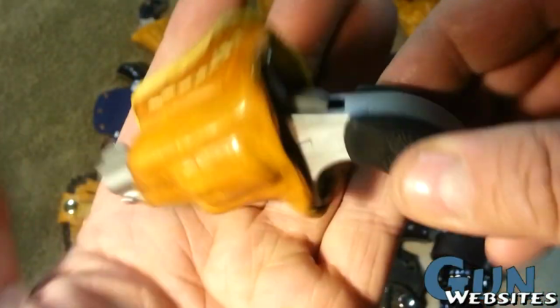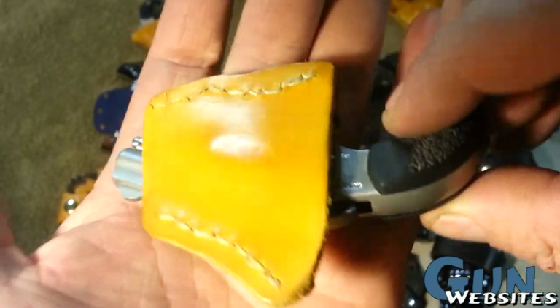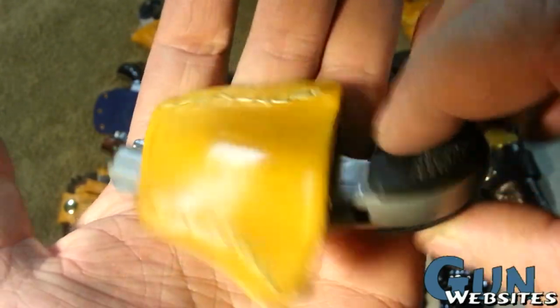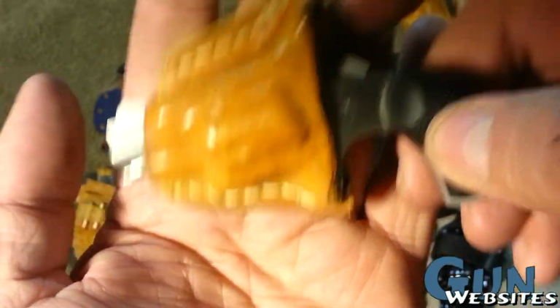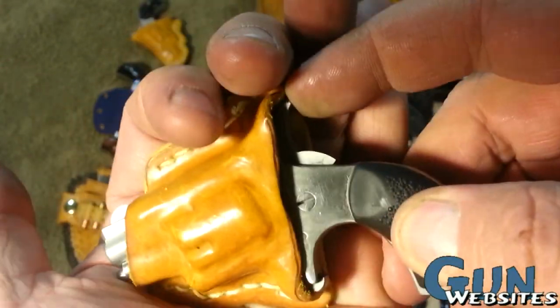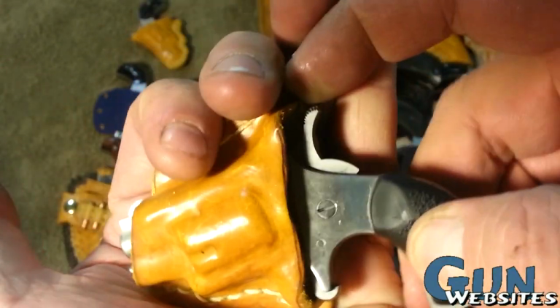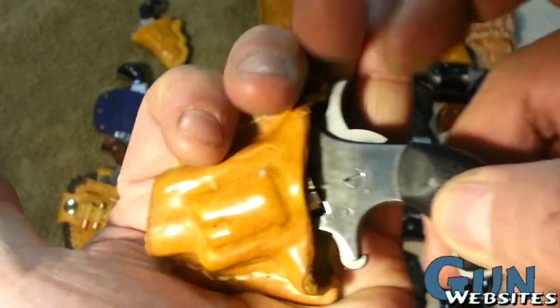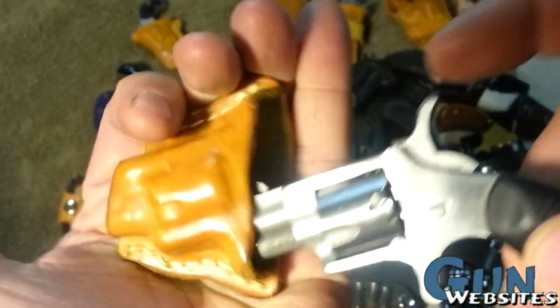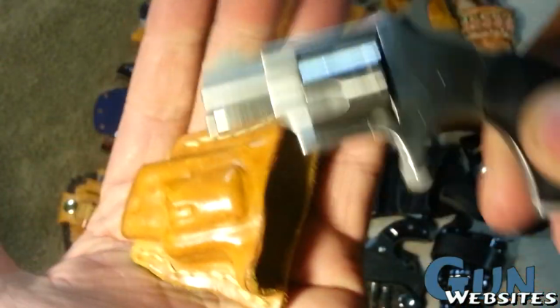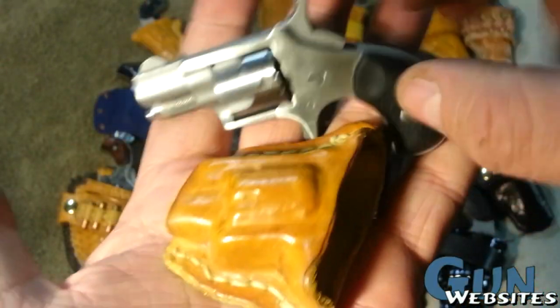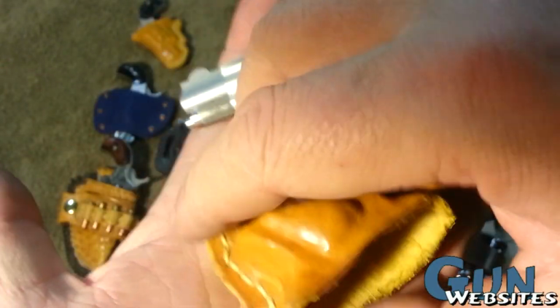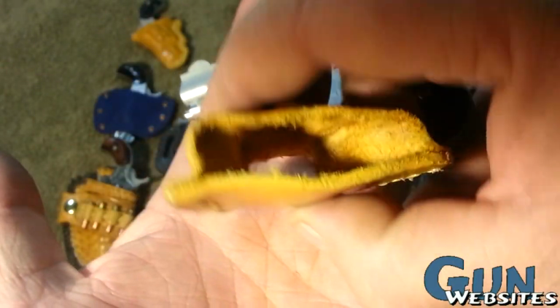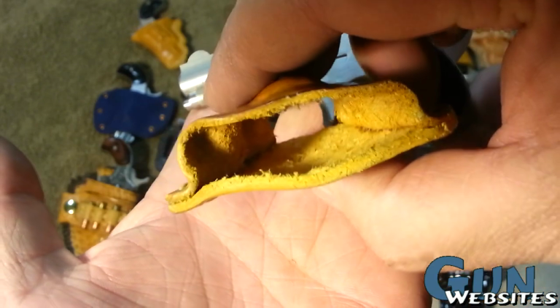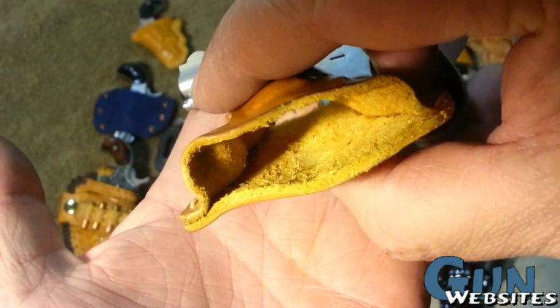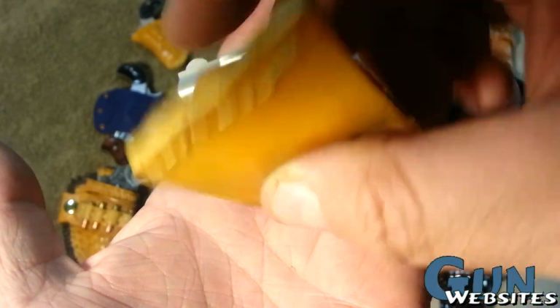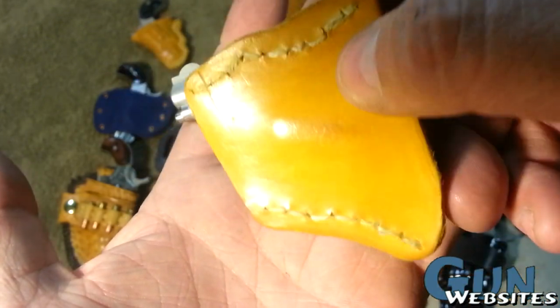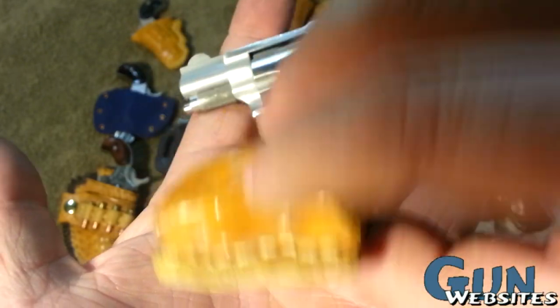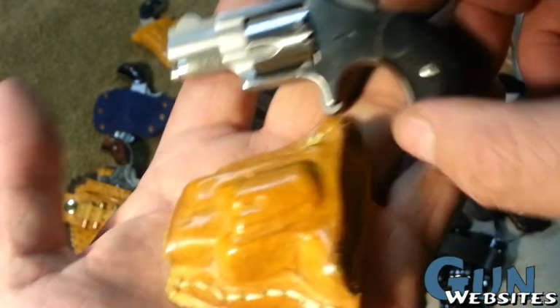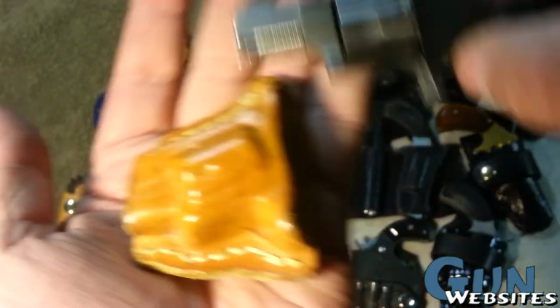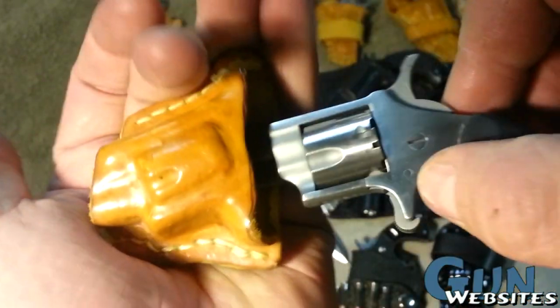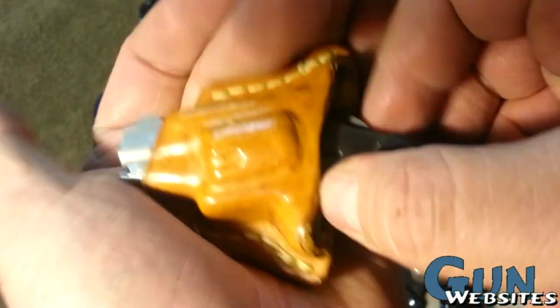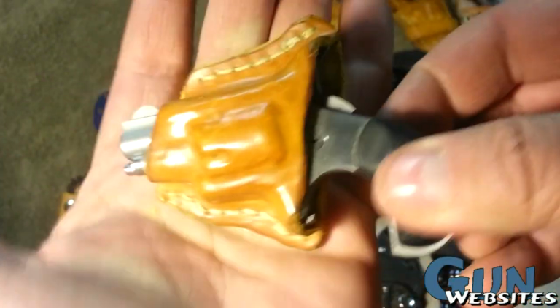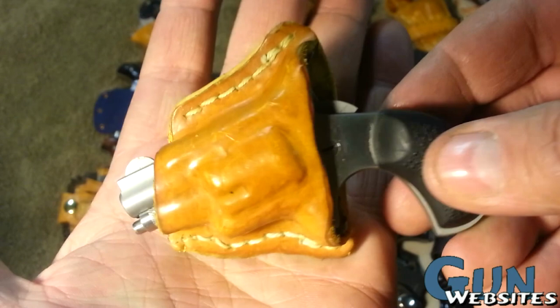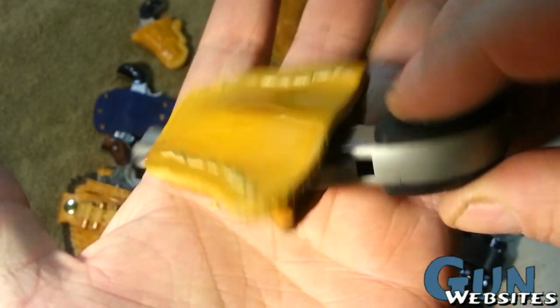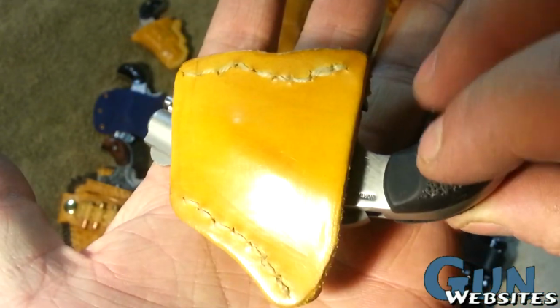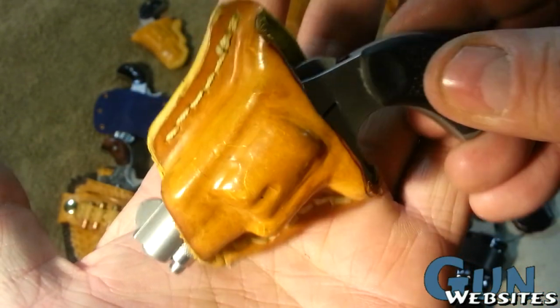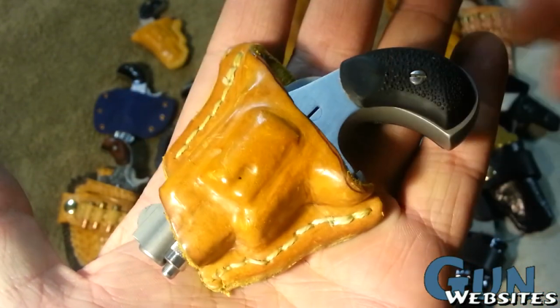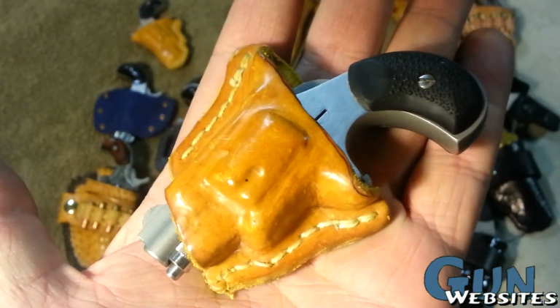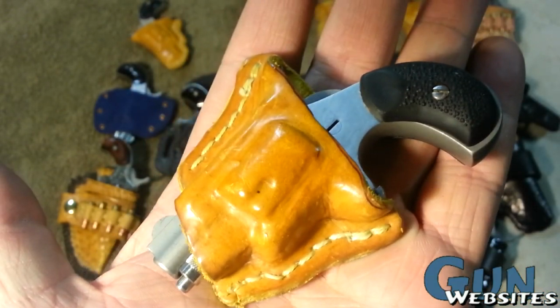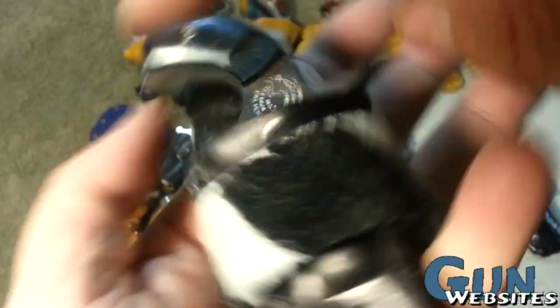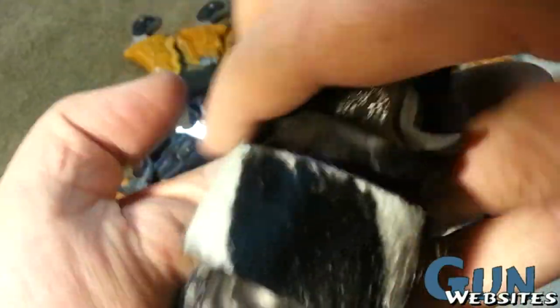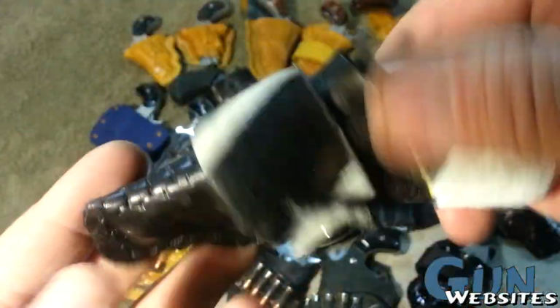This is a little pocket holster for another North American Arms .22 short. I'm not sure what kind of attachment point I might use if I make this a belt holster, or I might keep it as a pocket holster. Playing with the shaping of the leather is a lot of fun.